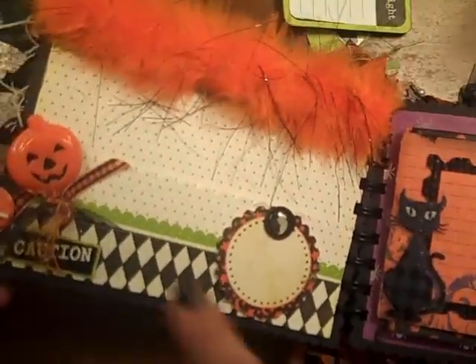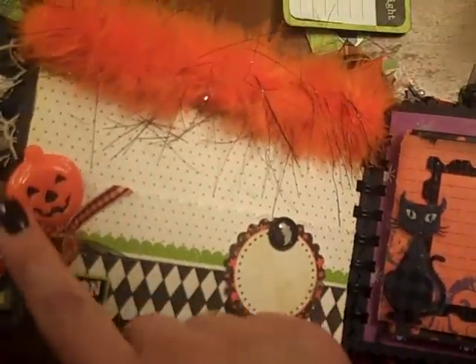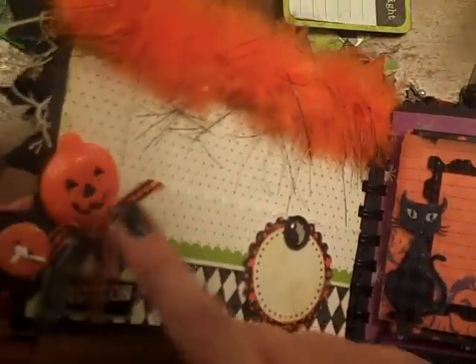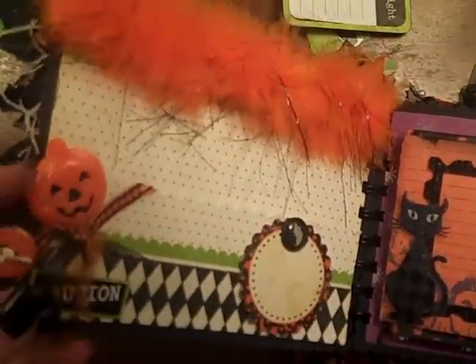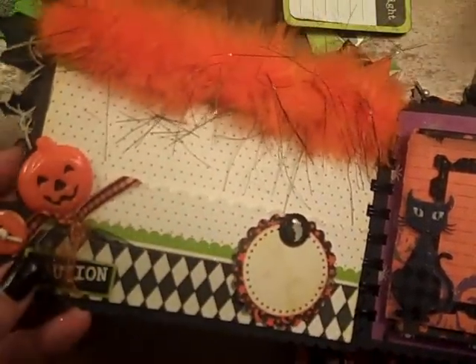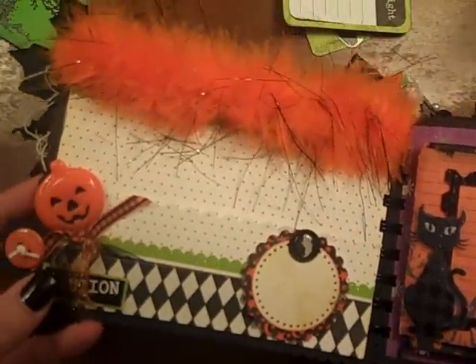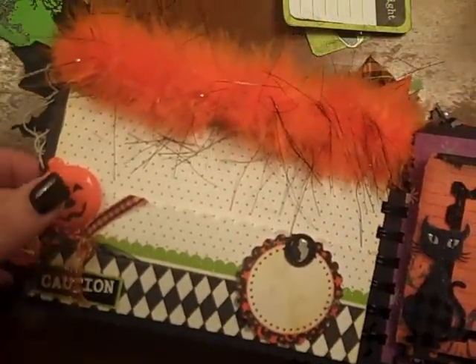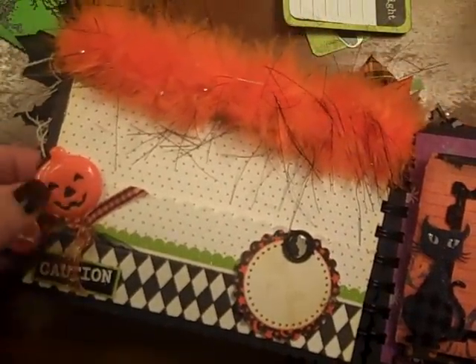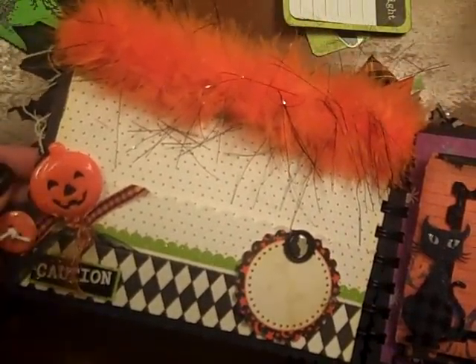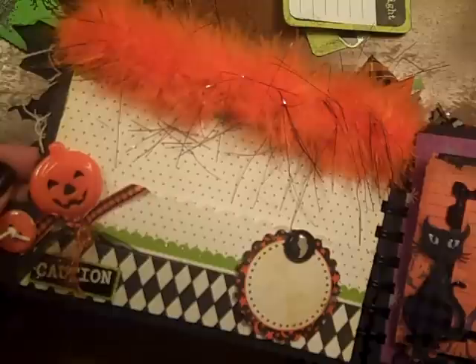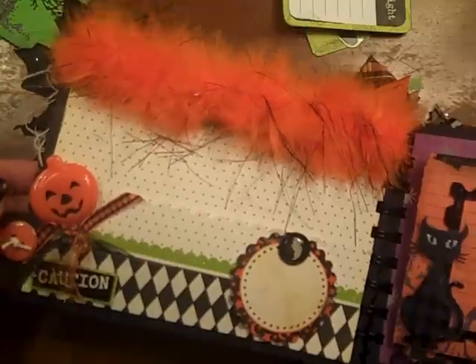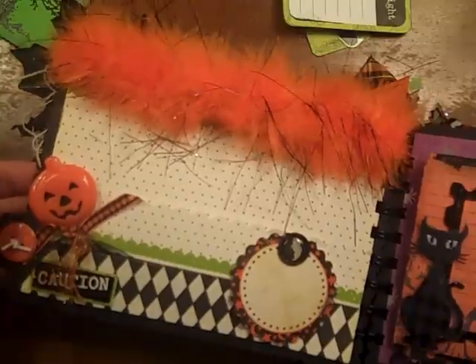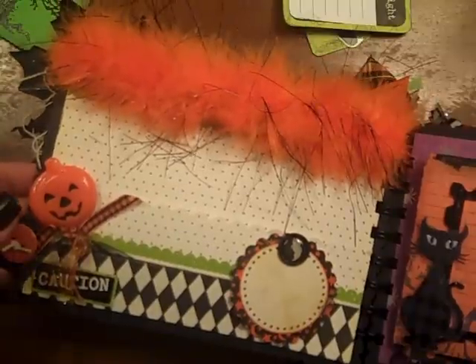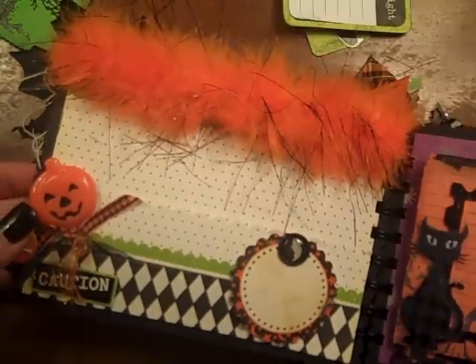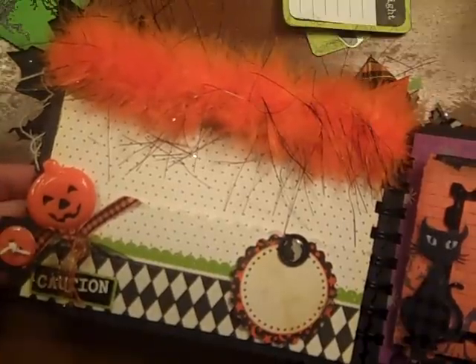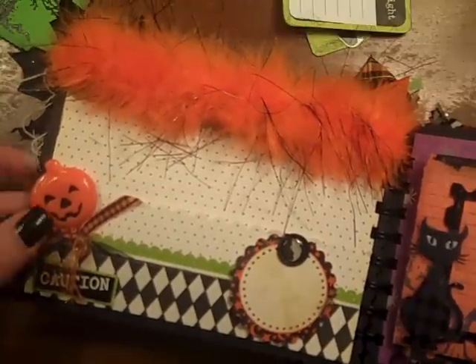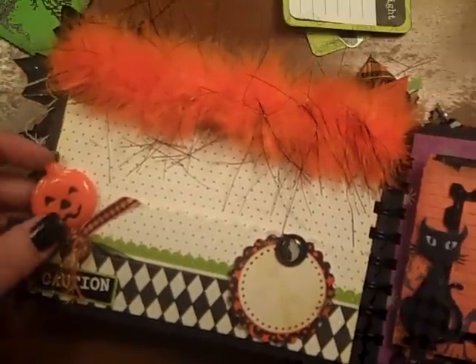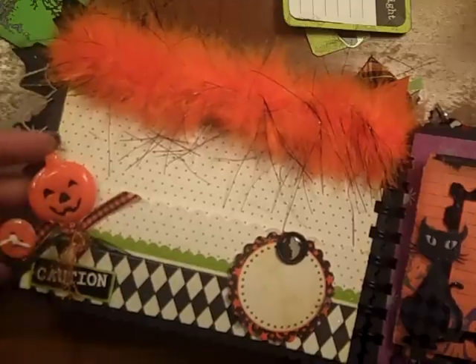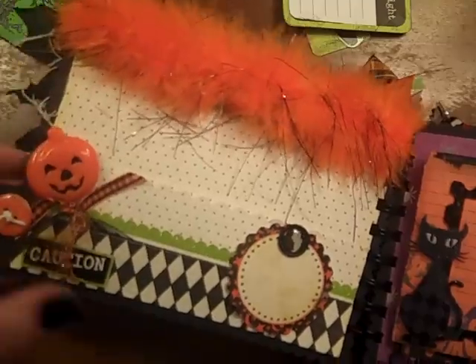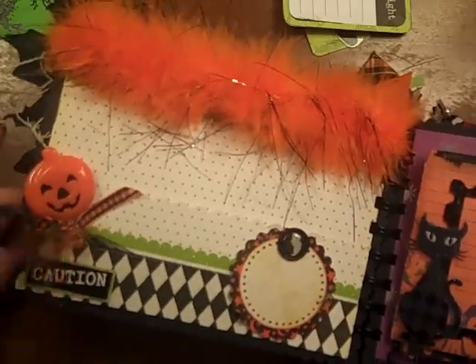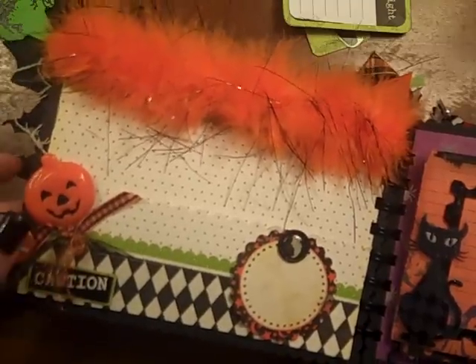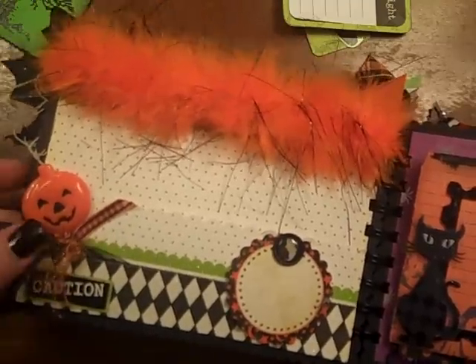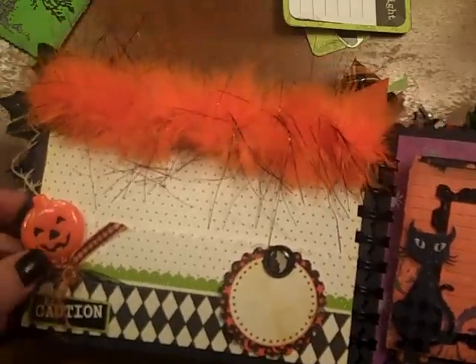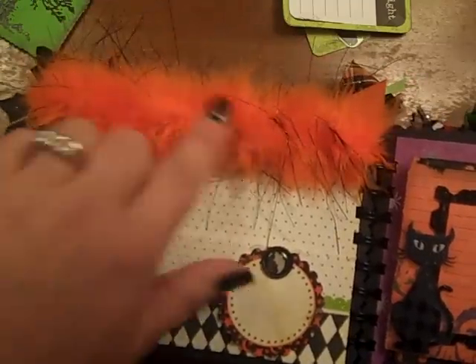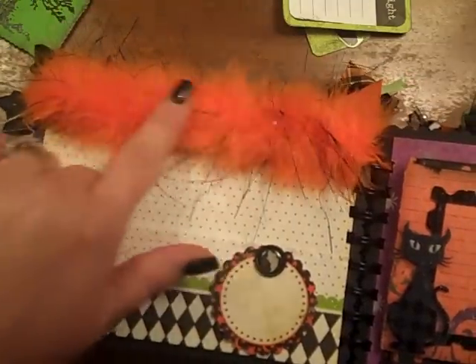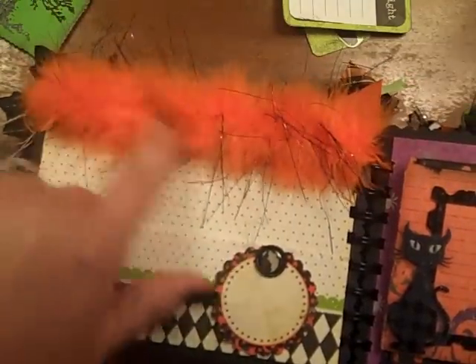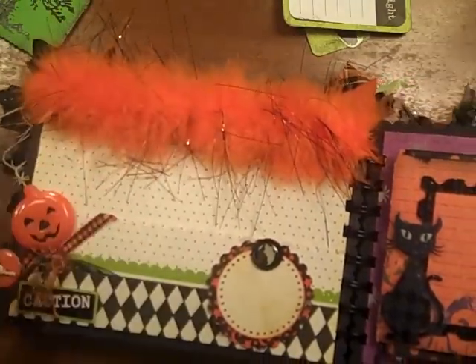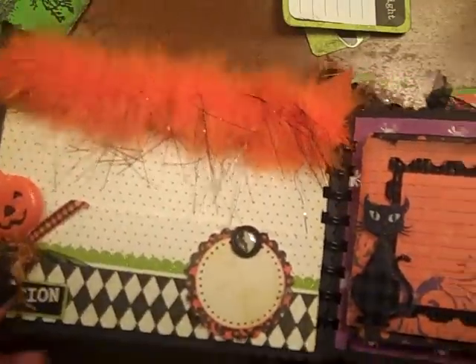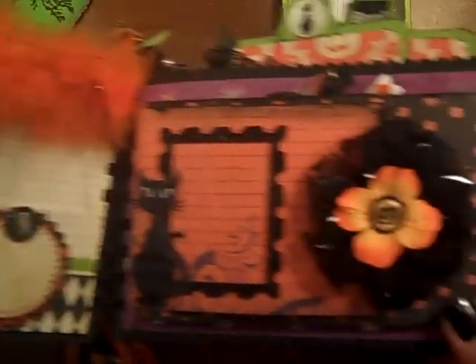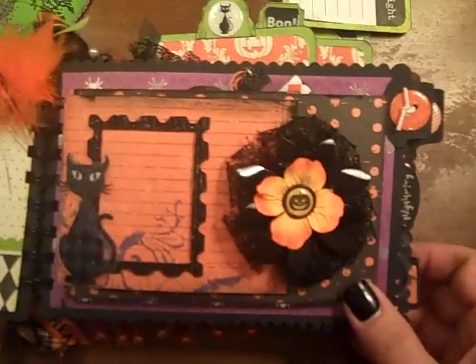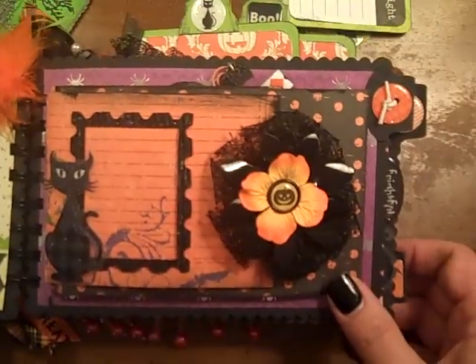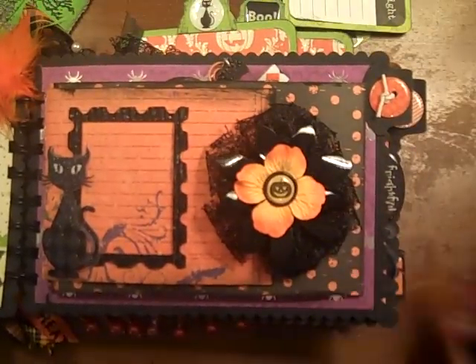And just put a little cupcake pick — little cupcake stick to go in — and some little frou-frou at the top. But this is my favorite page.